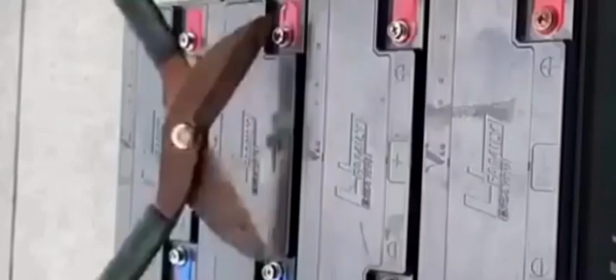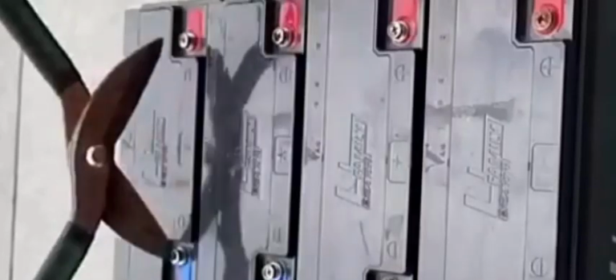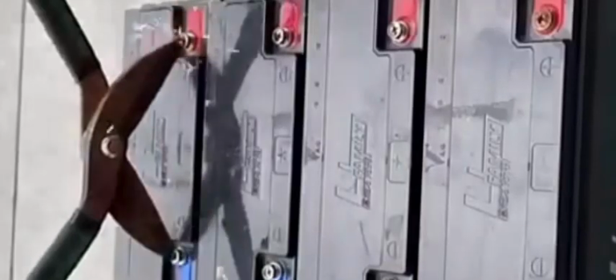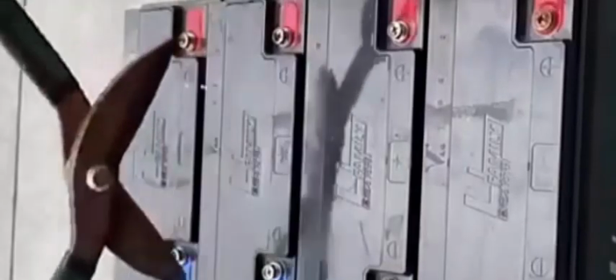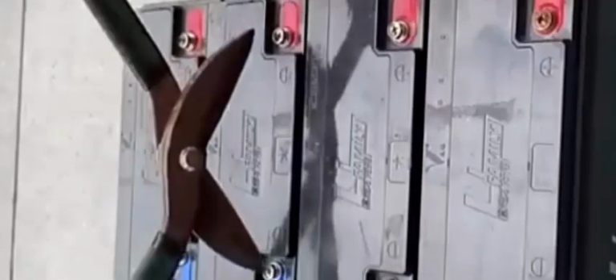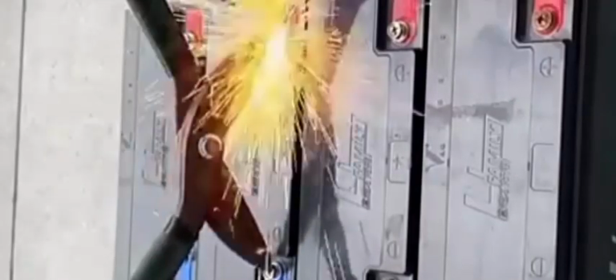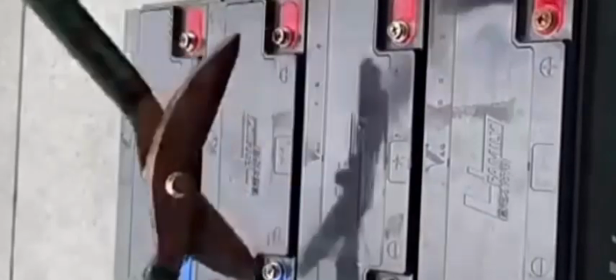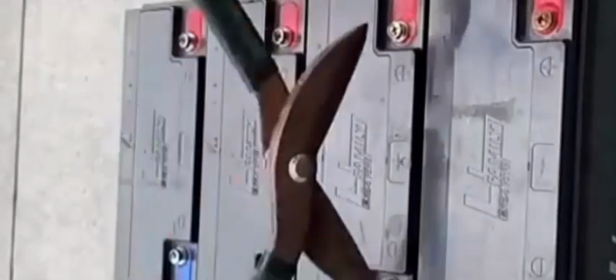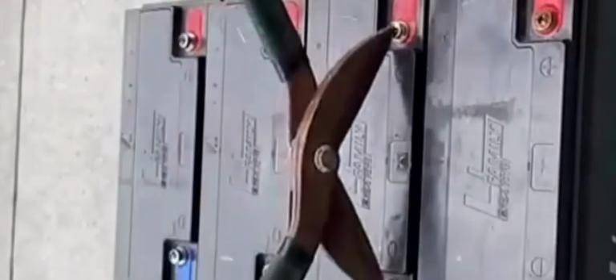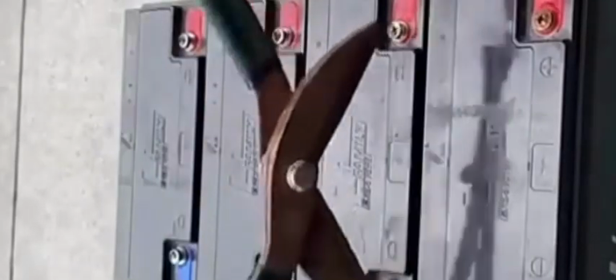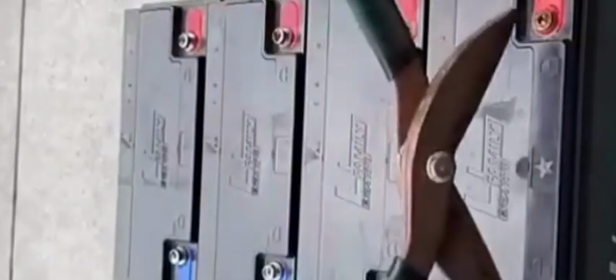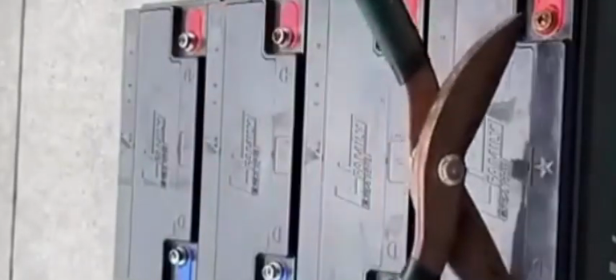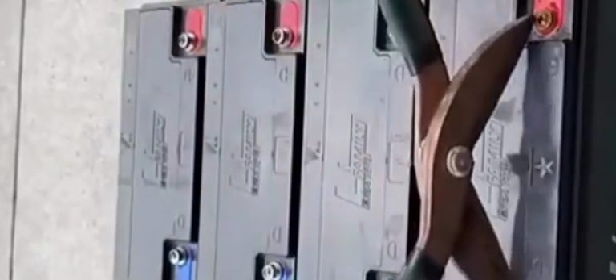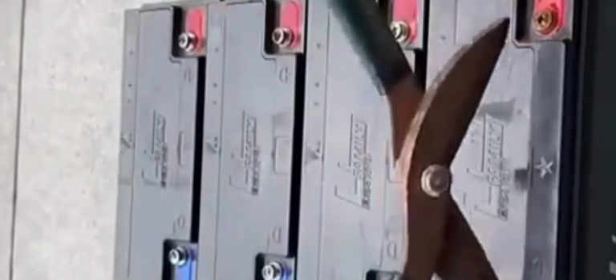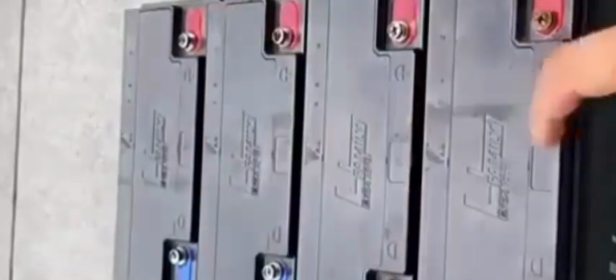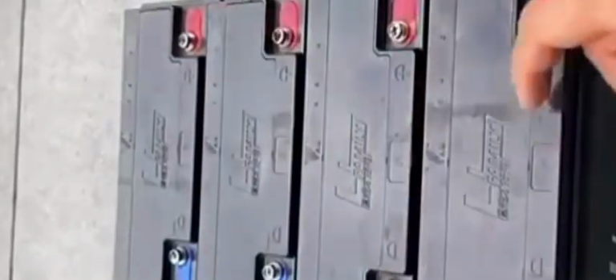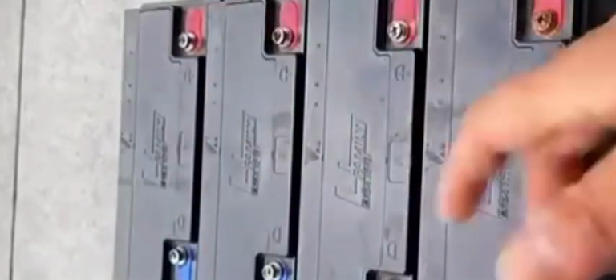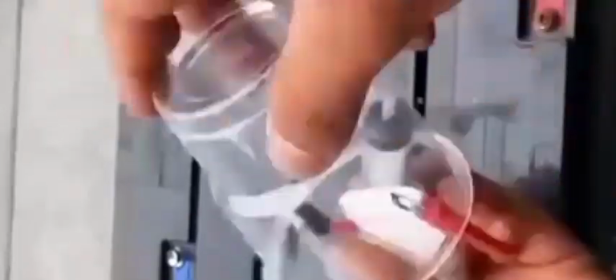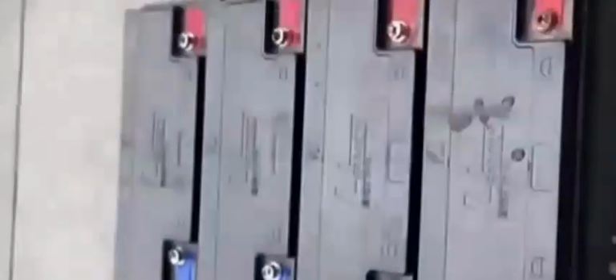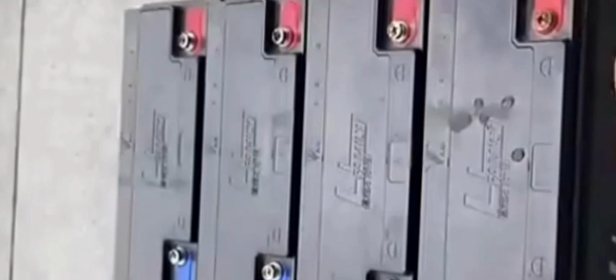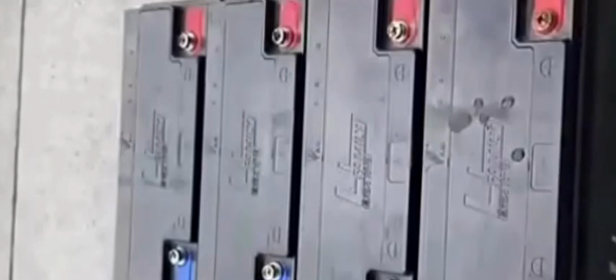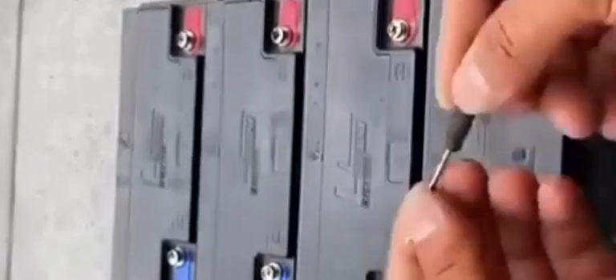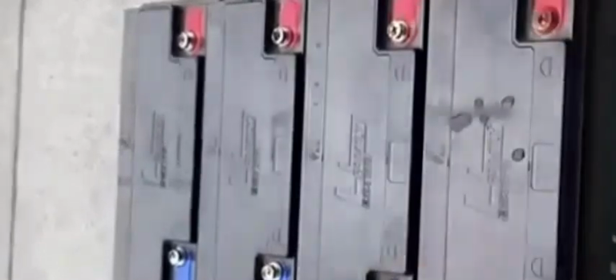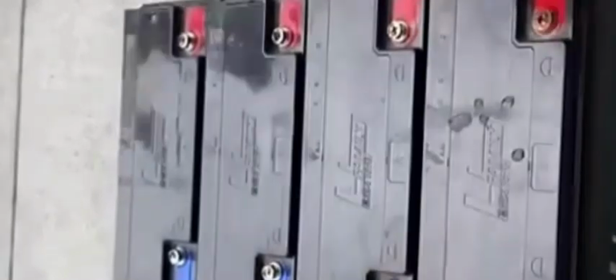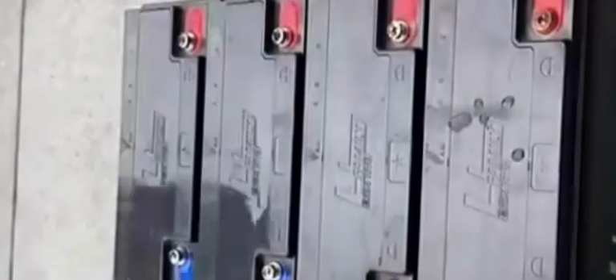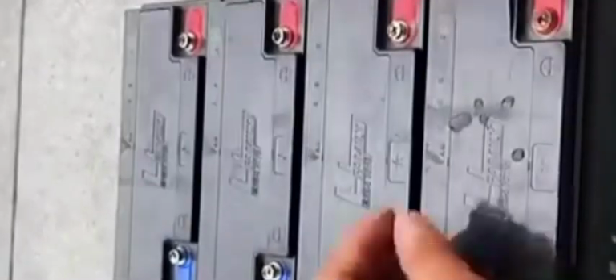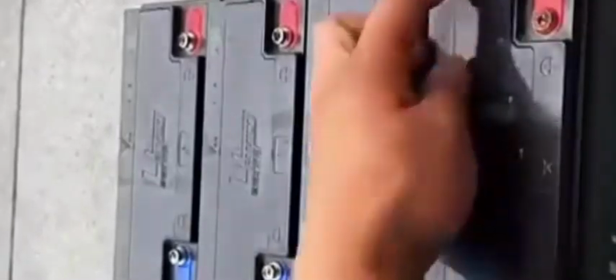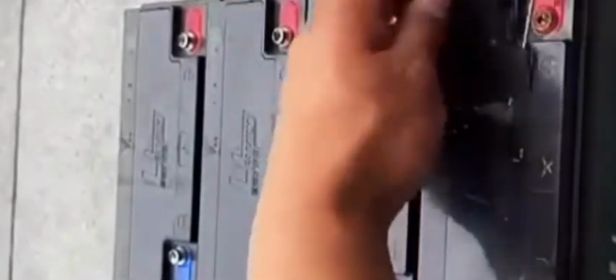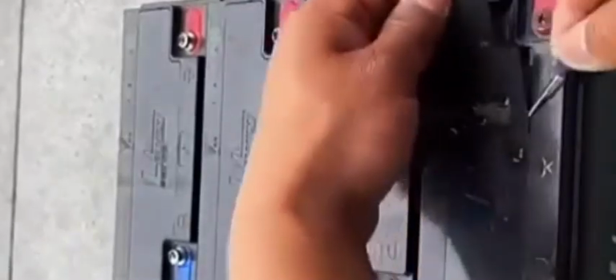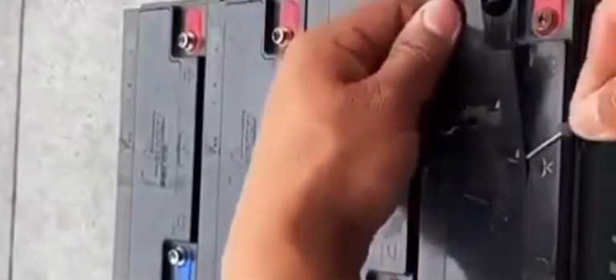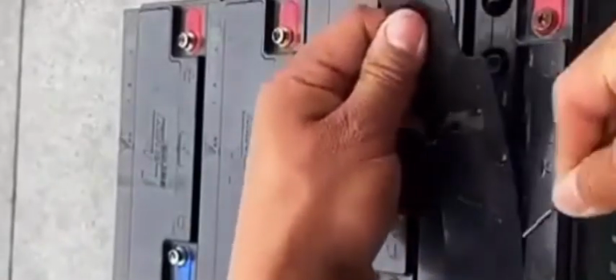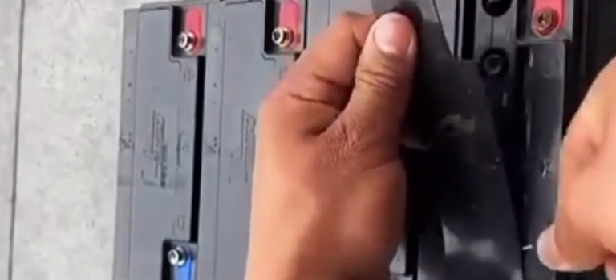Hi friends, today I have shown you how to check the battery and repair the same one — where one cell is not working properly. We have shown you the live video of the same.